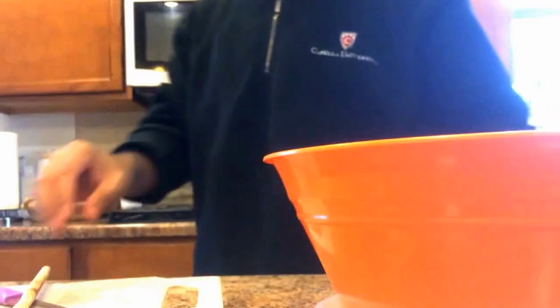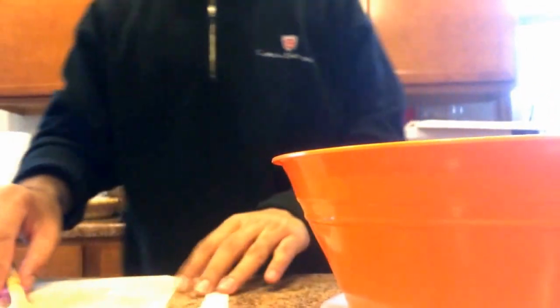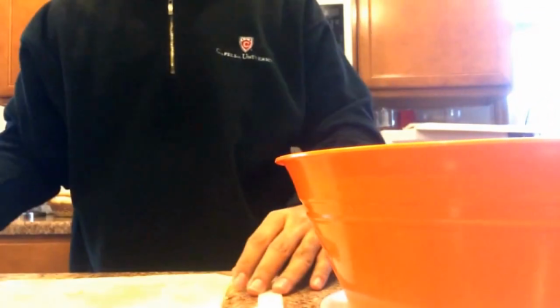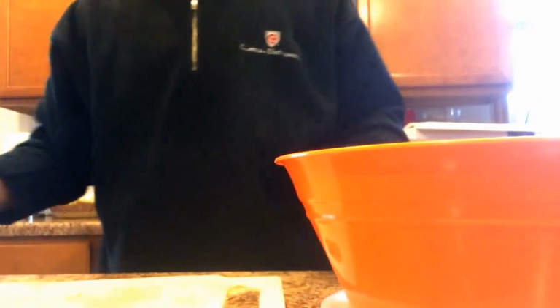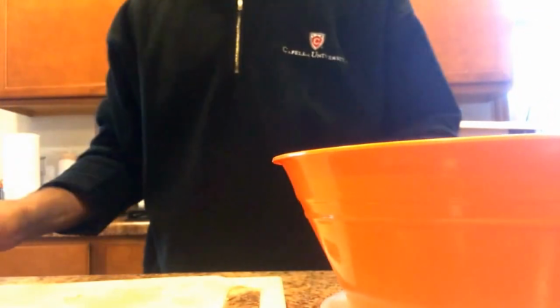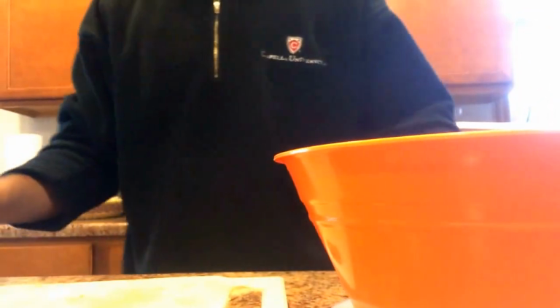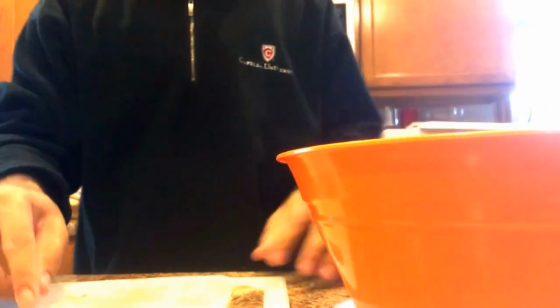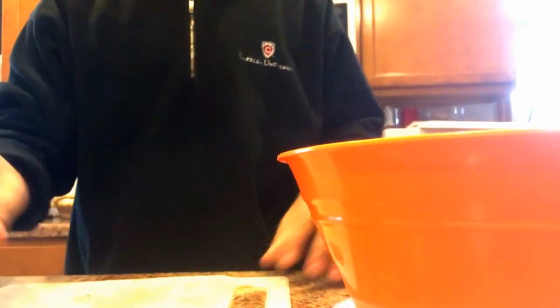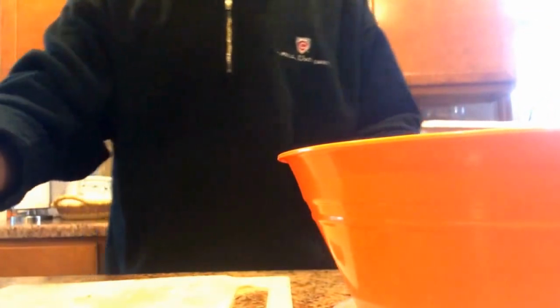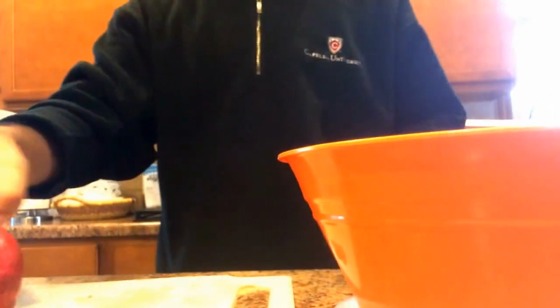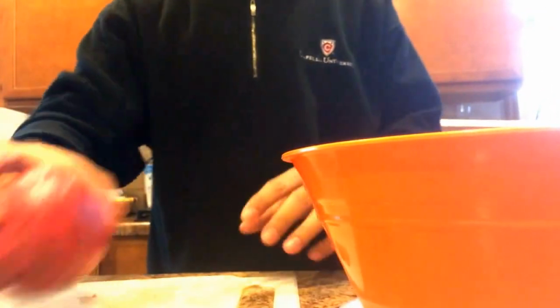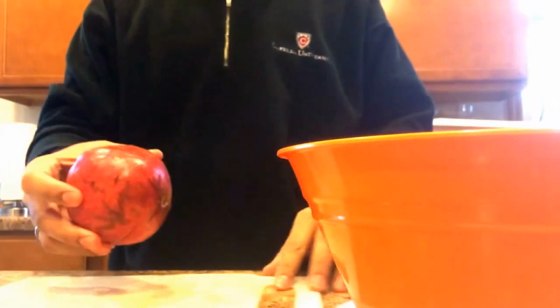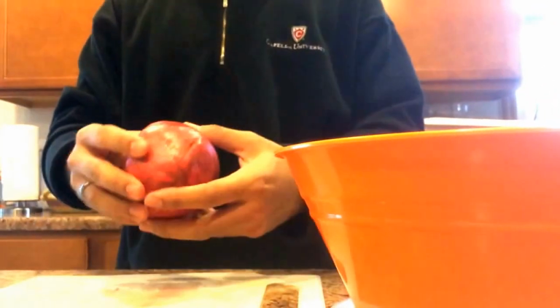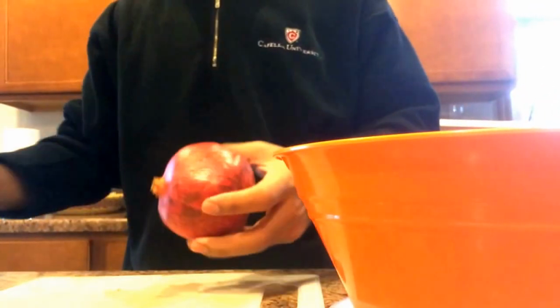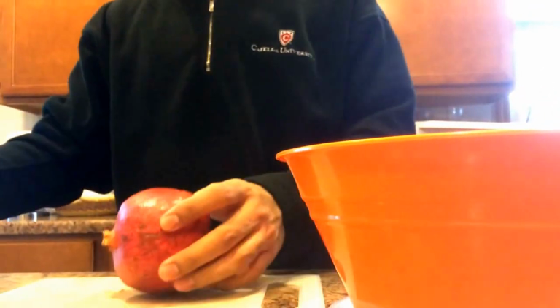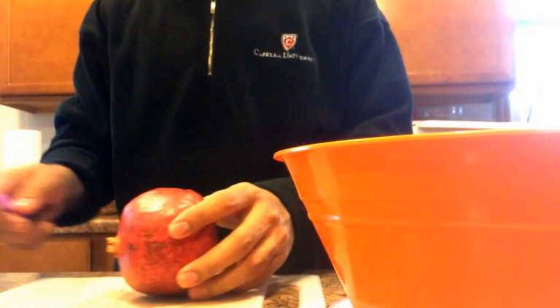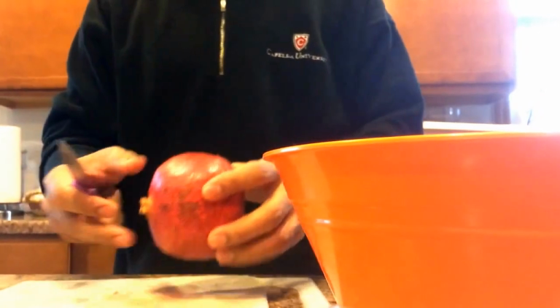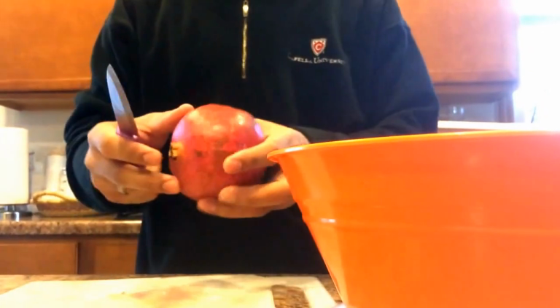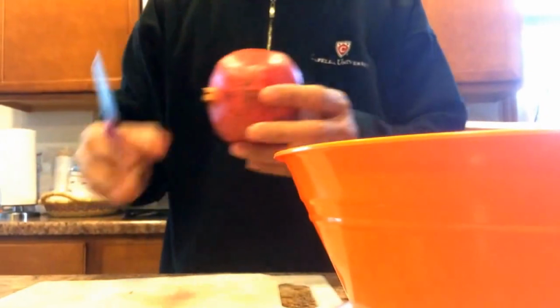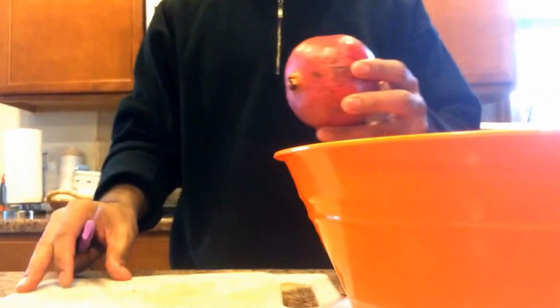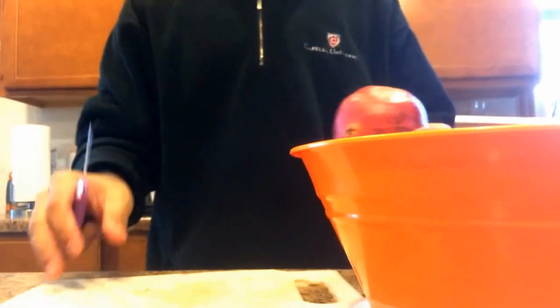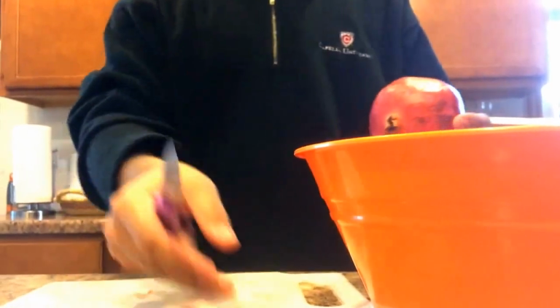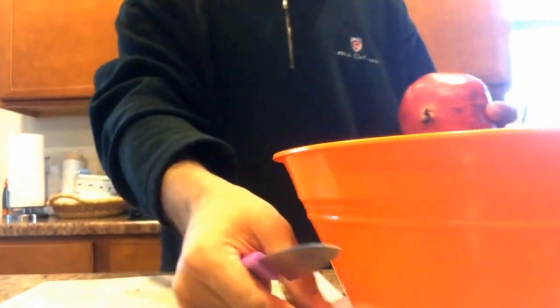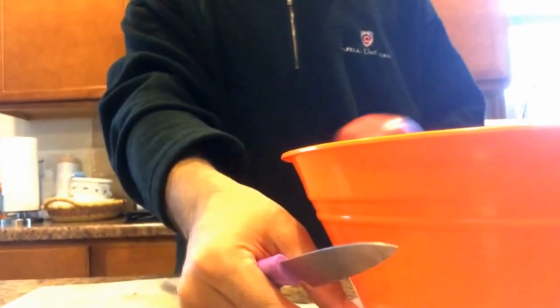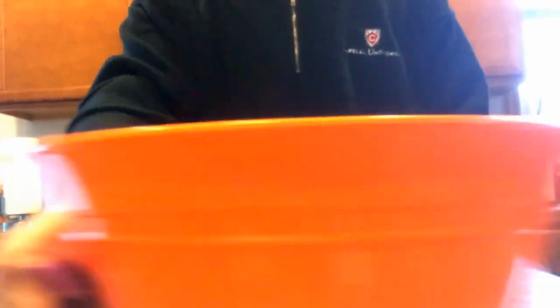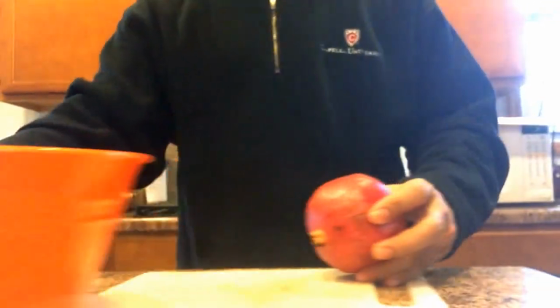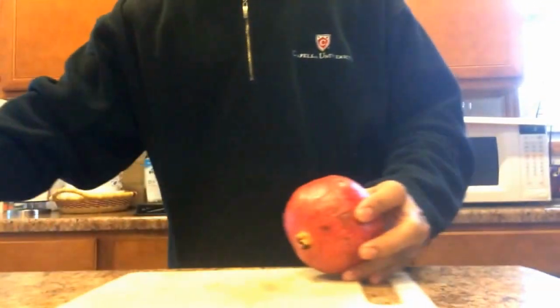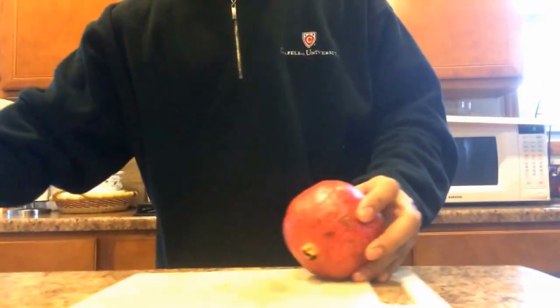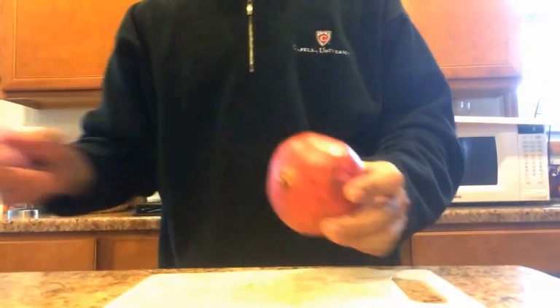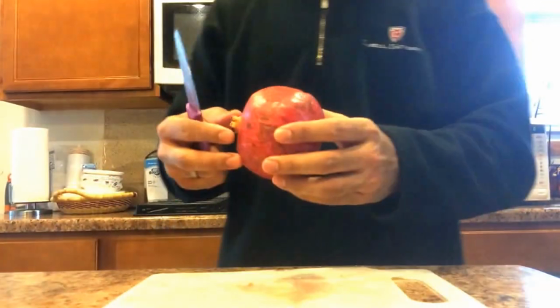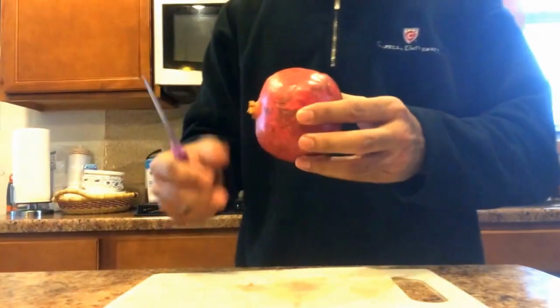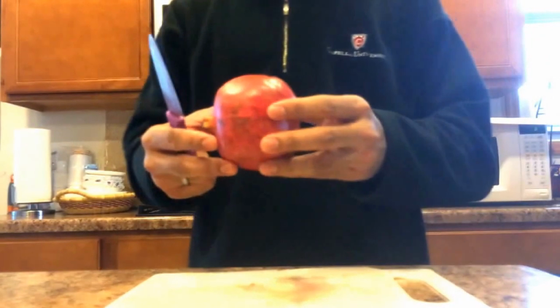Today I'm going to show you how to cut the pomegranate. I watched a video on YouTube — the guy who was showing how to cut it — and it really works.